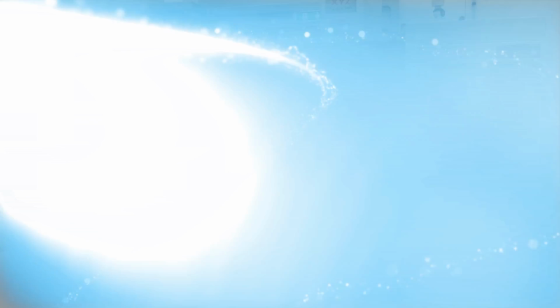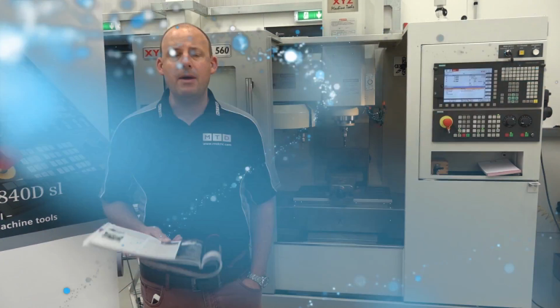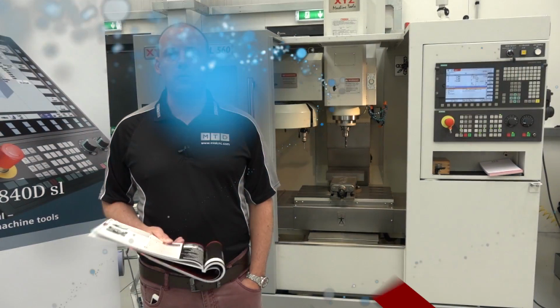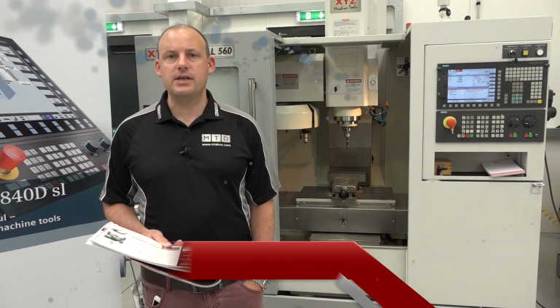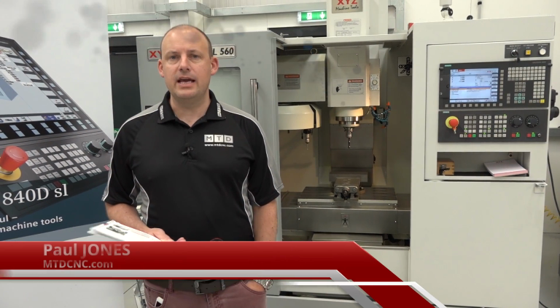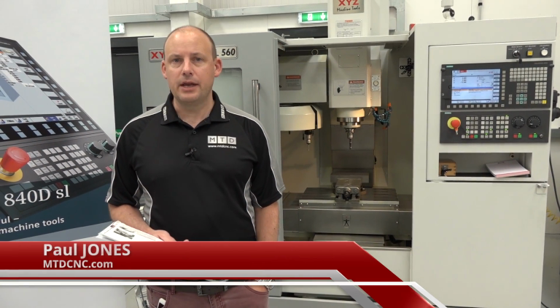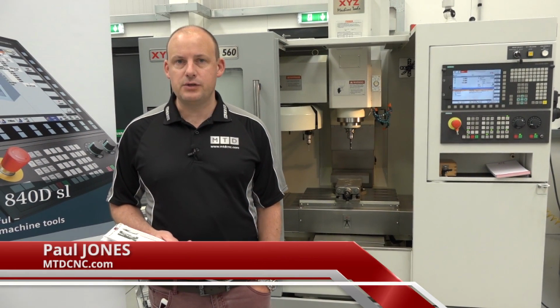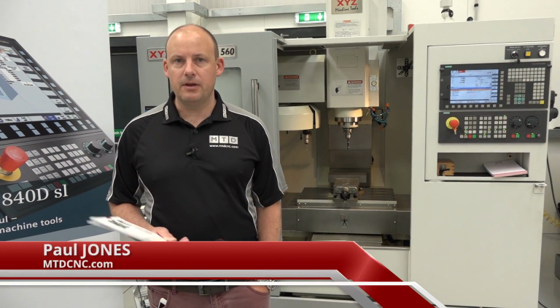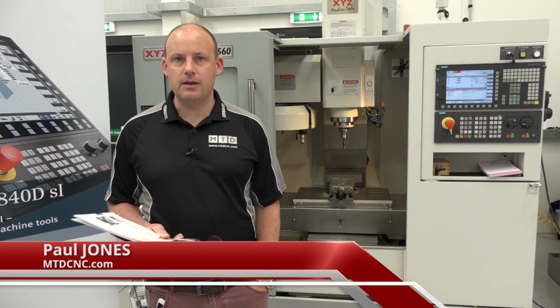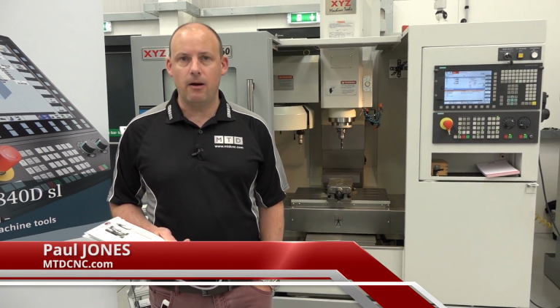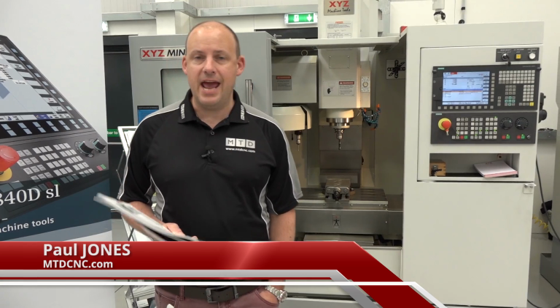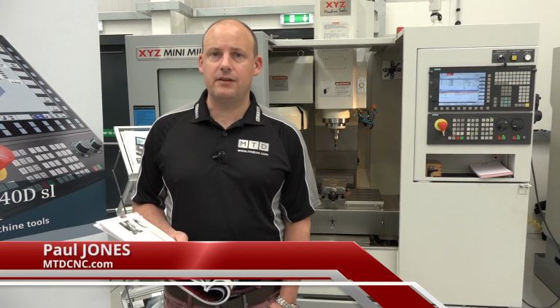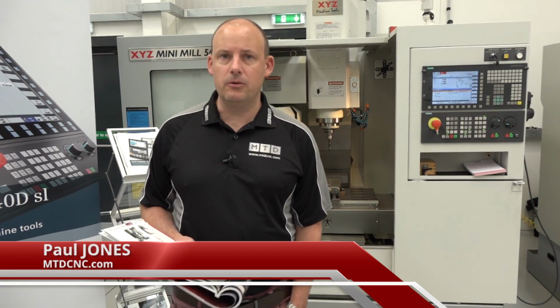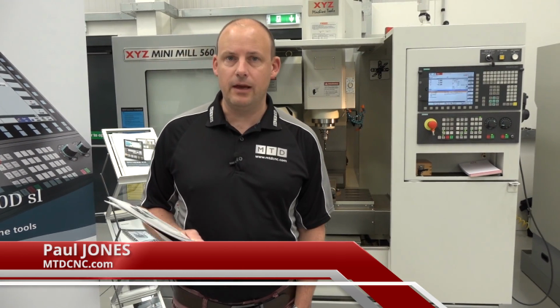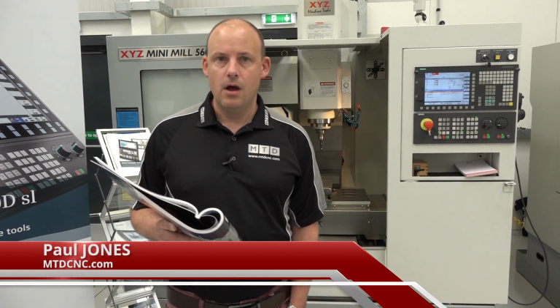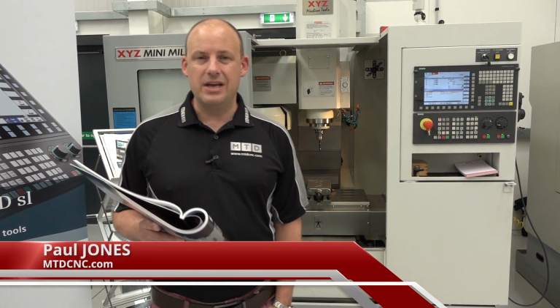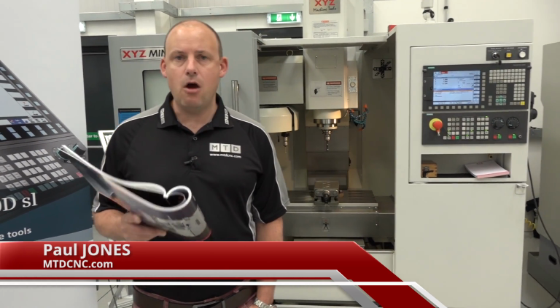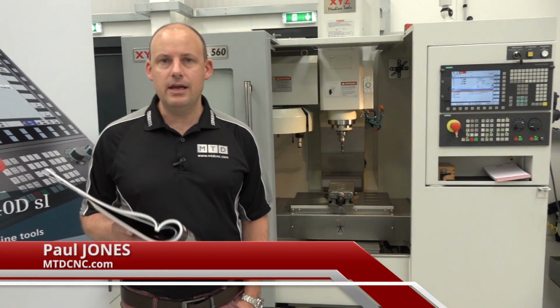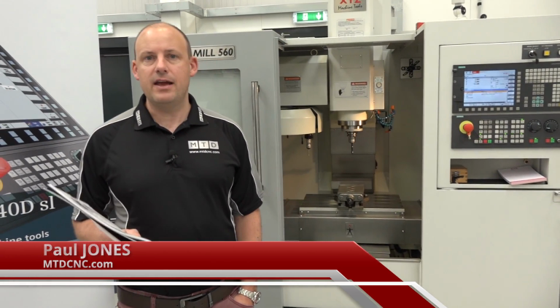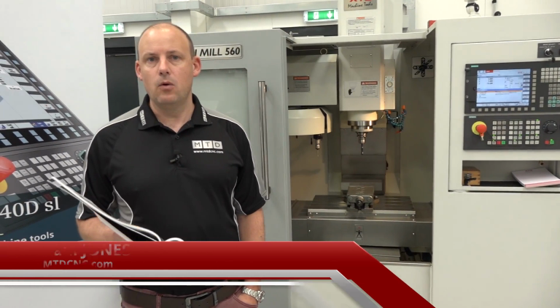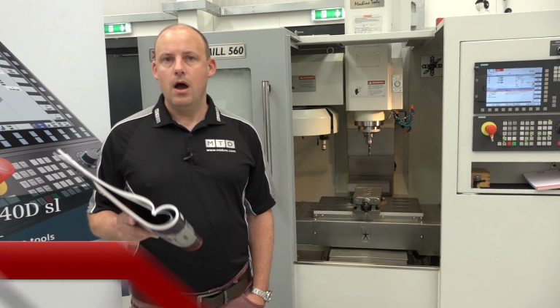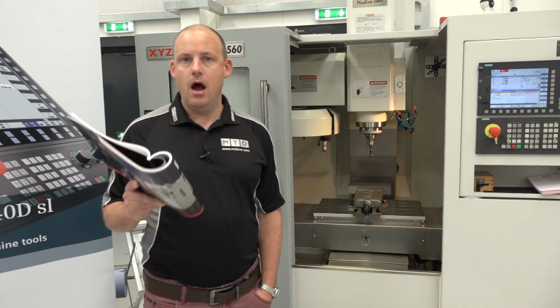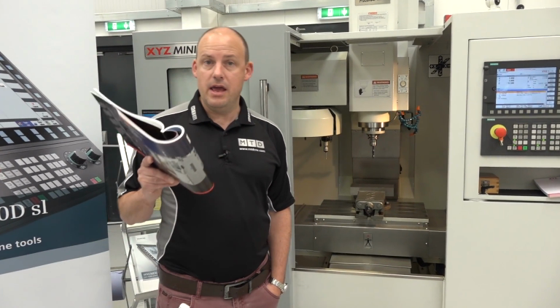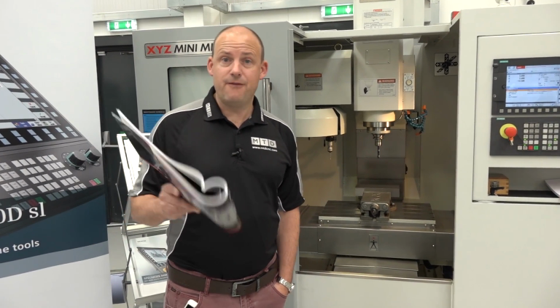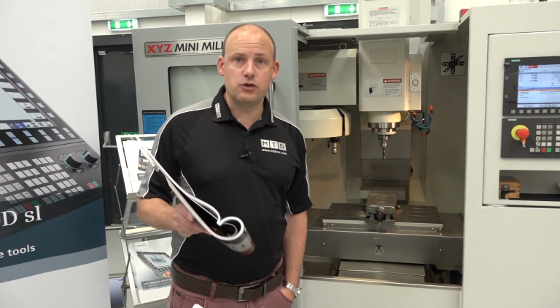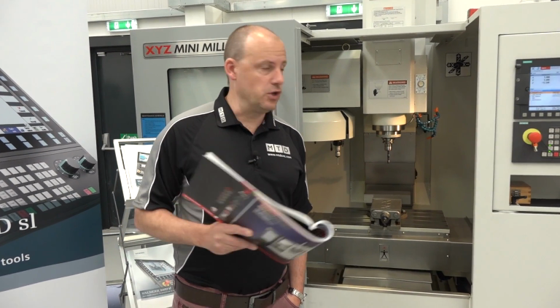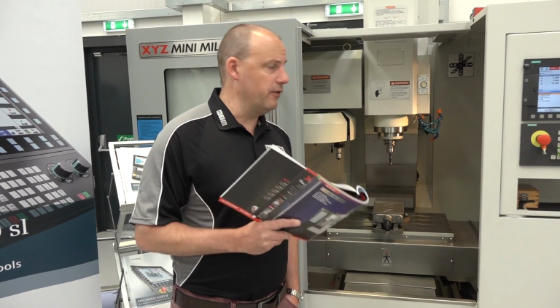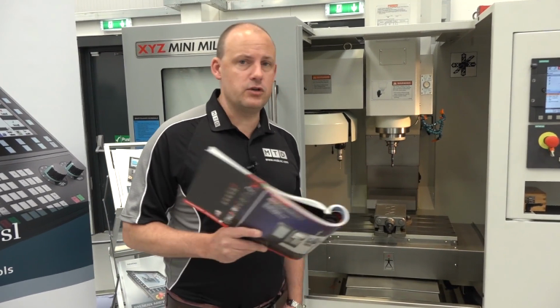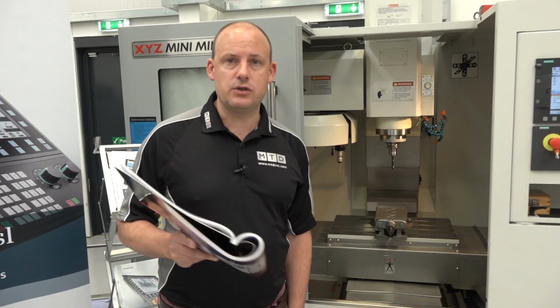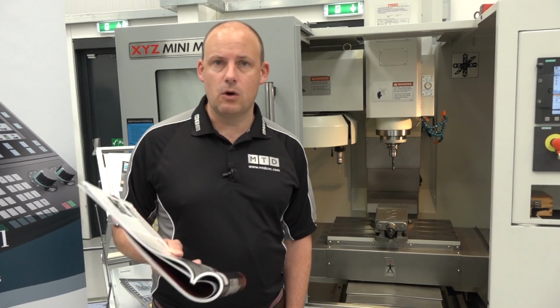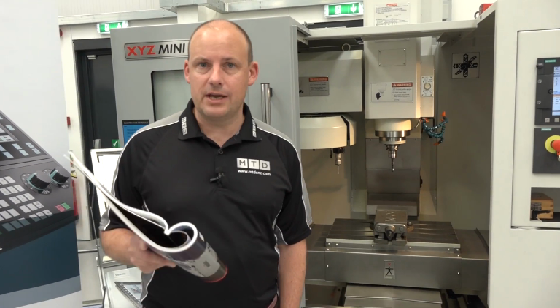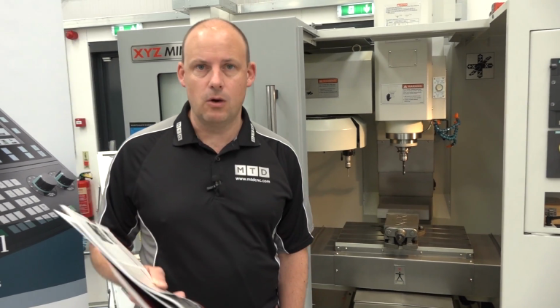I'm at XYZ in Nunneaton. I'm going to tell you about an X-Demo deal that is only available in the very short term. Once the machines are sold, they're sold.